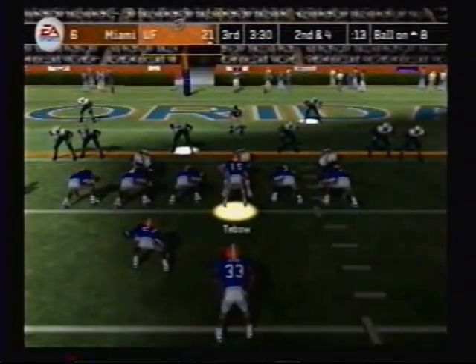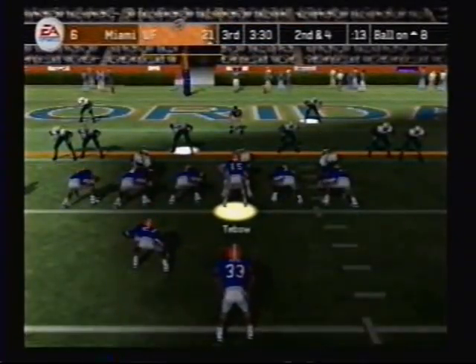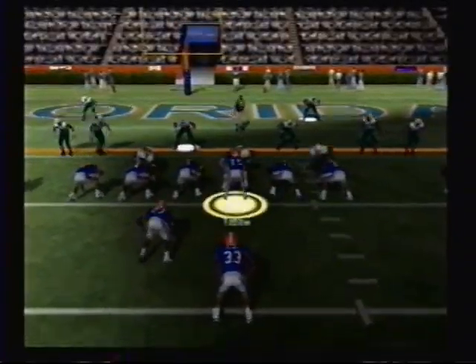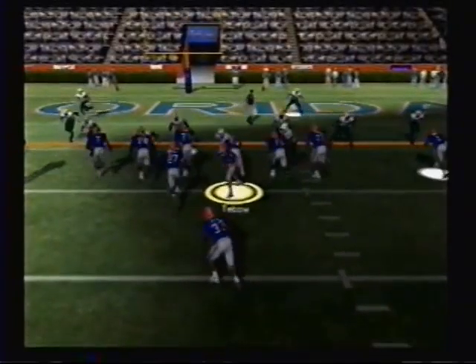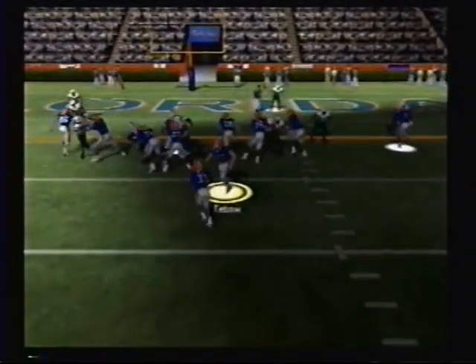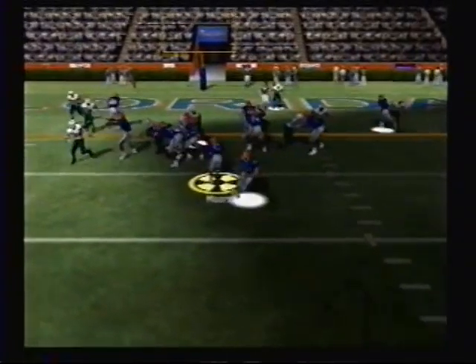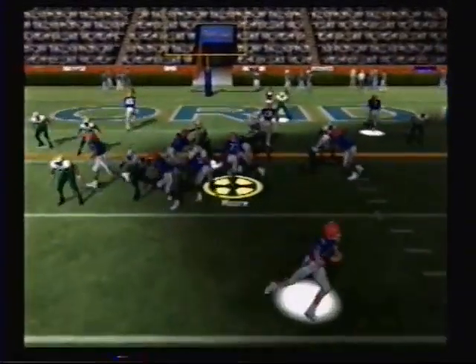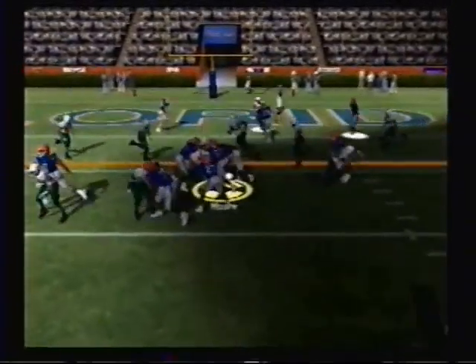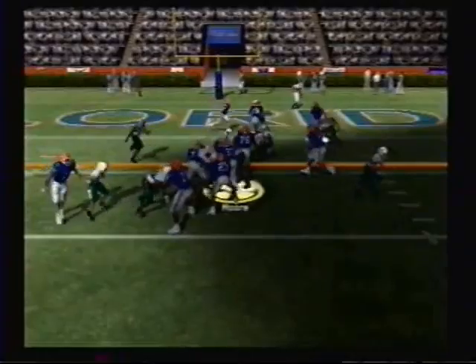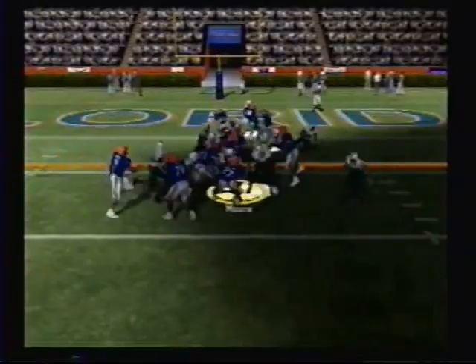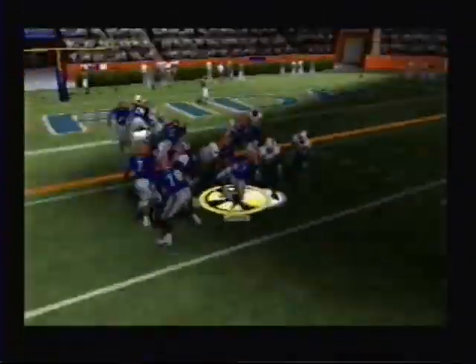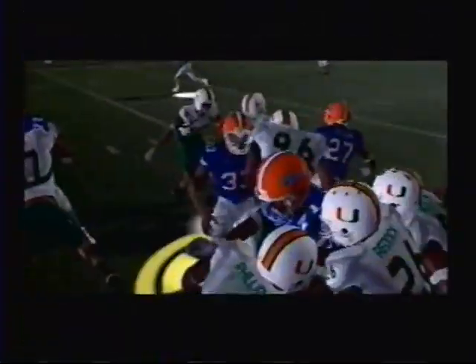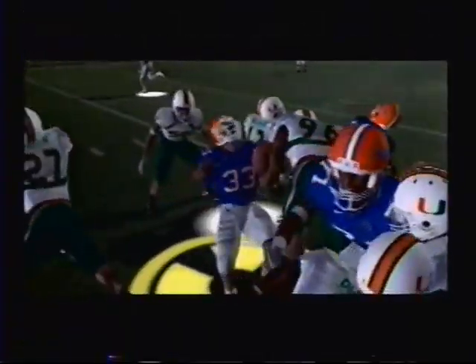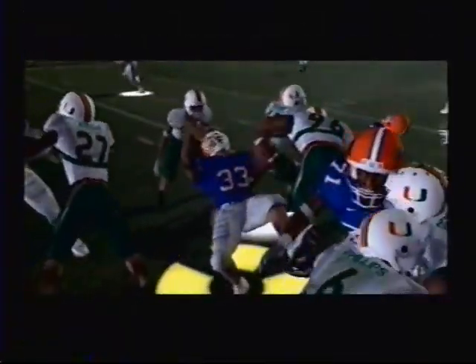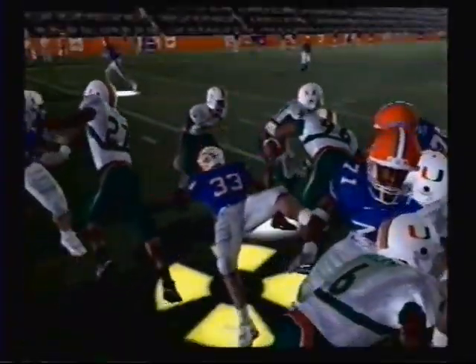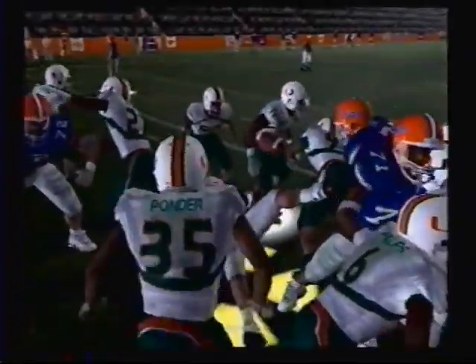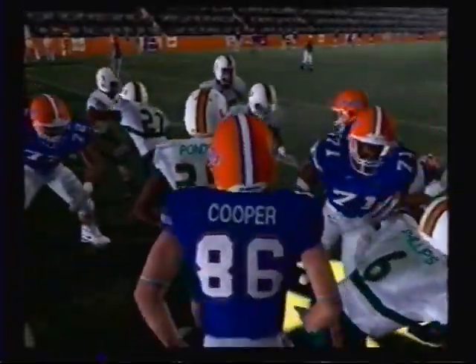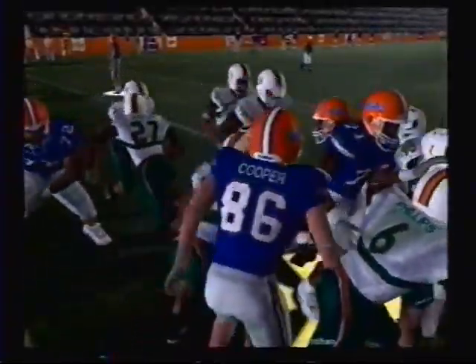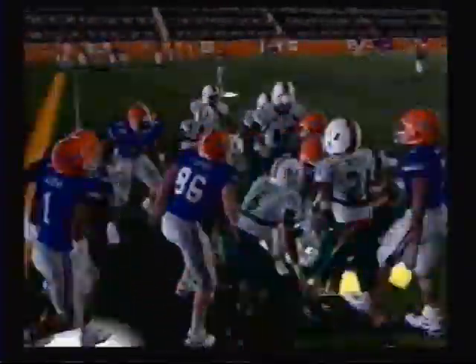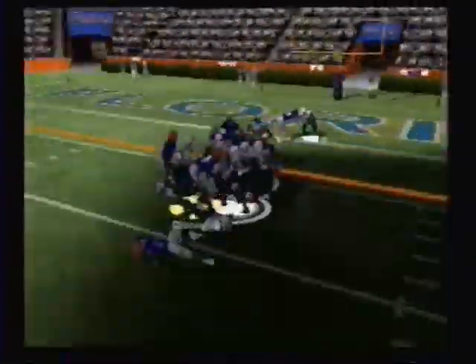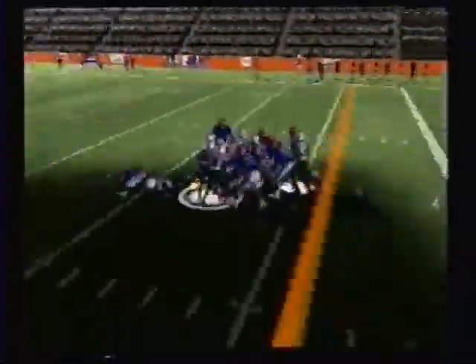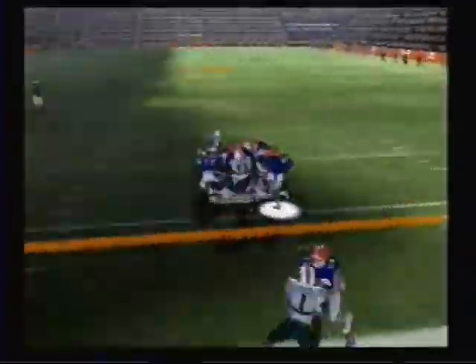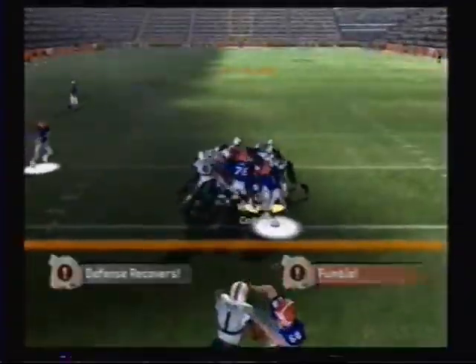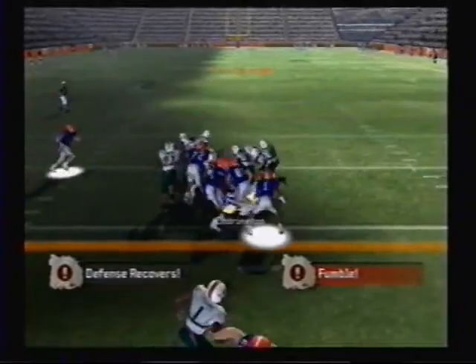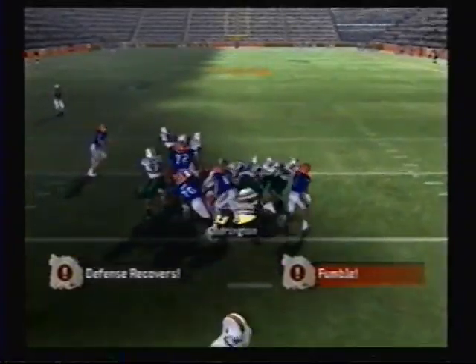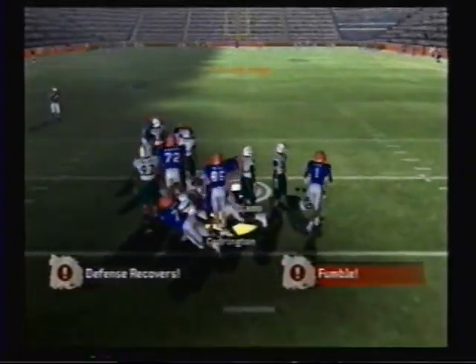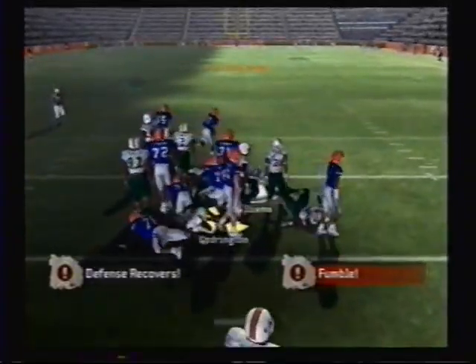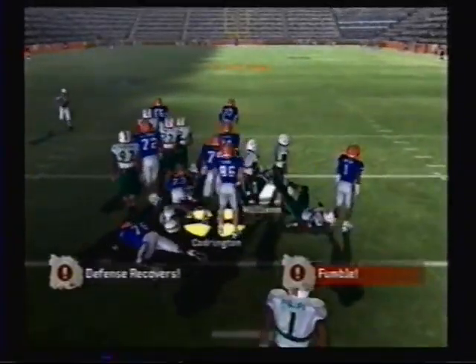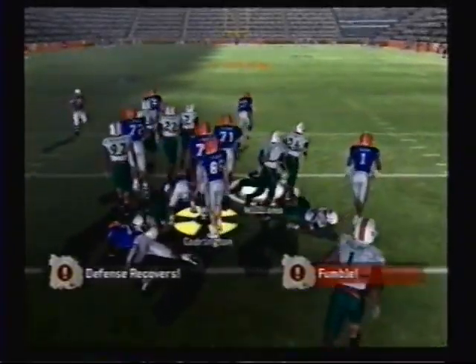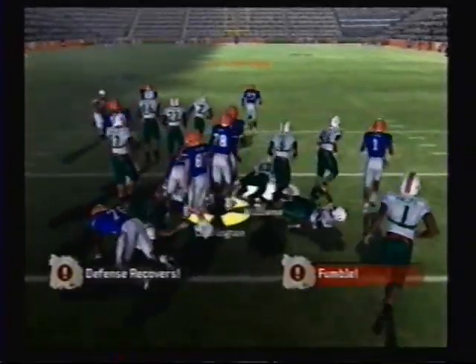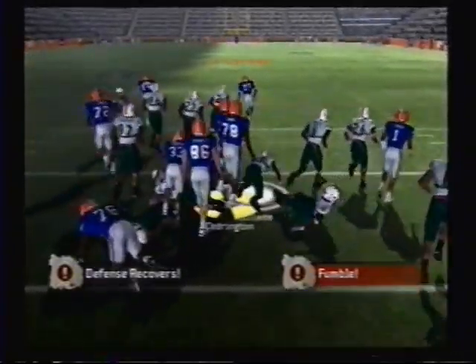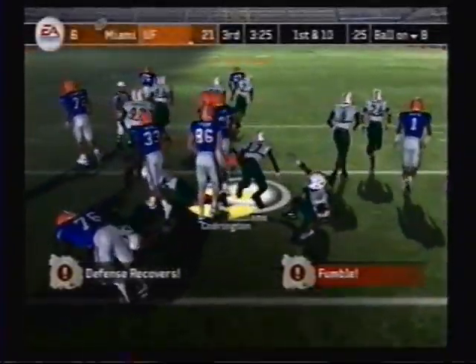Miami lines up in a dime defense here. Gives it to the back — Moore. Fumble! Defense has it. It's the linebacker.